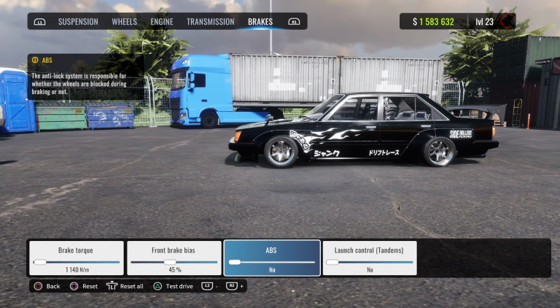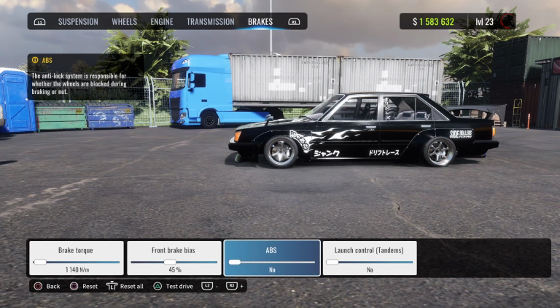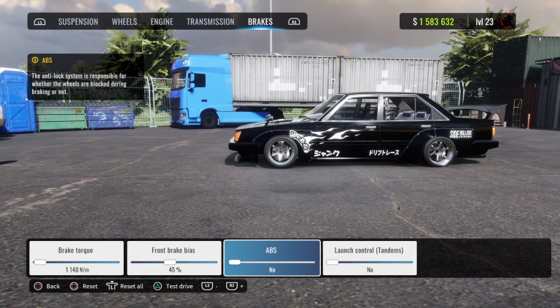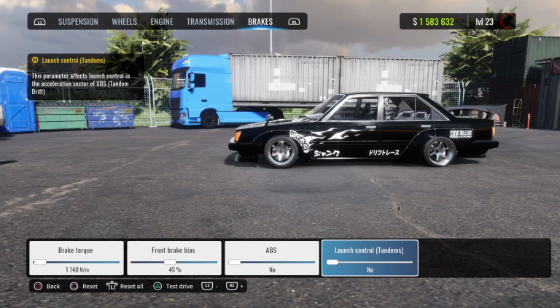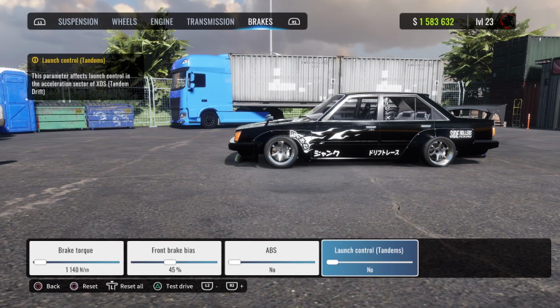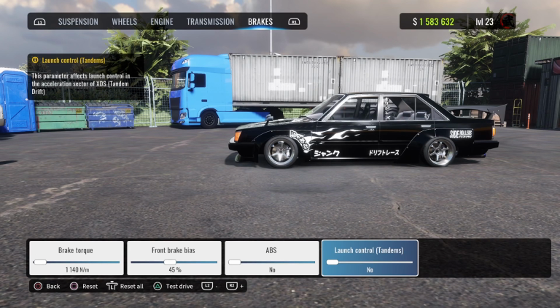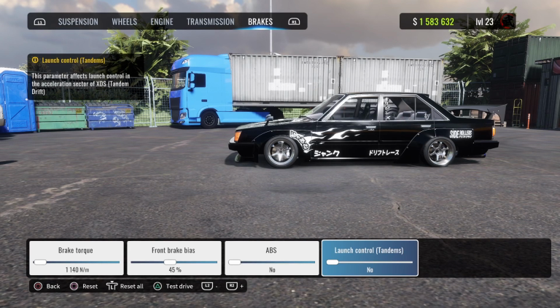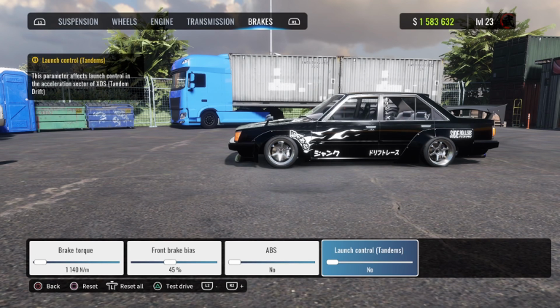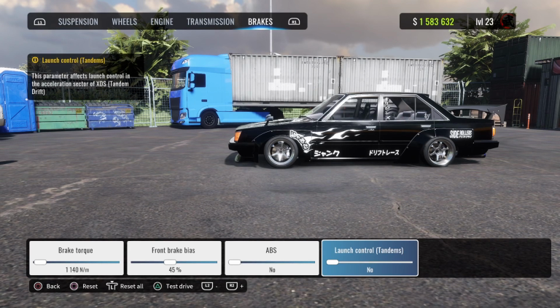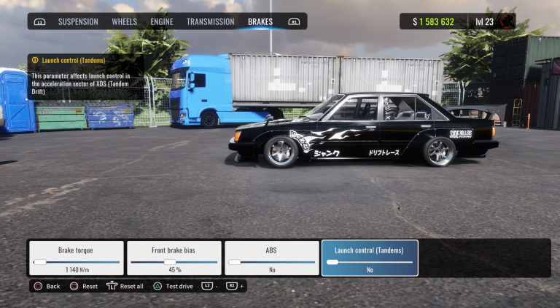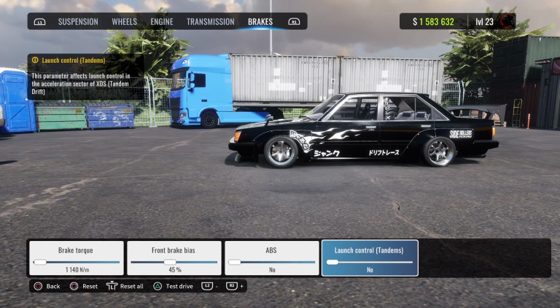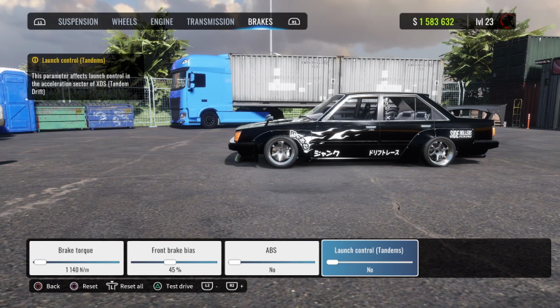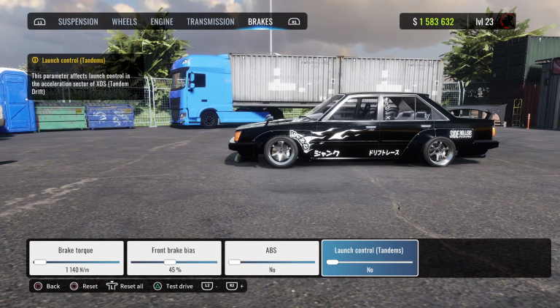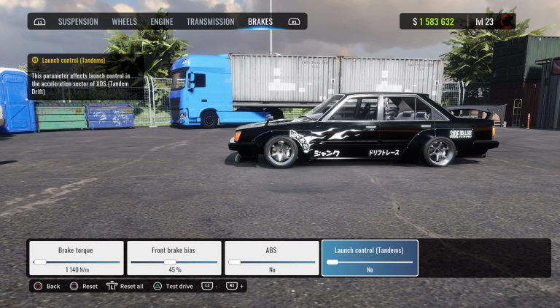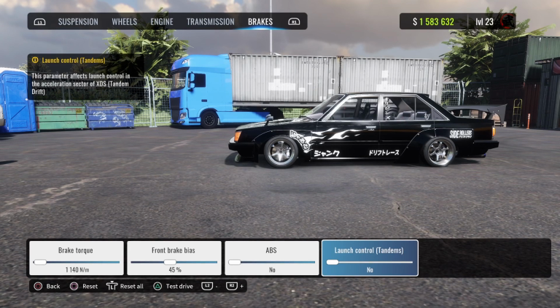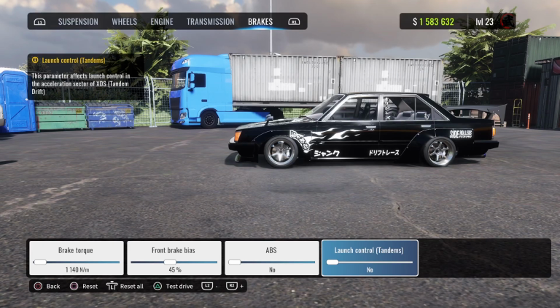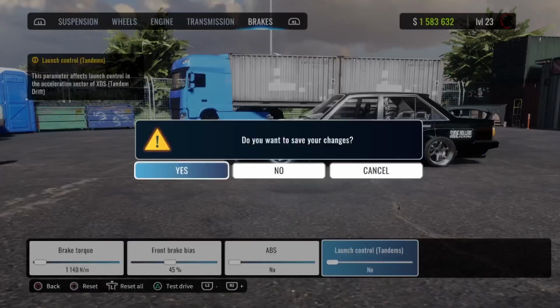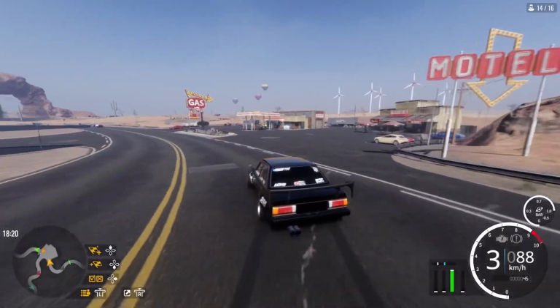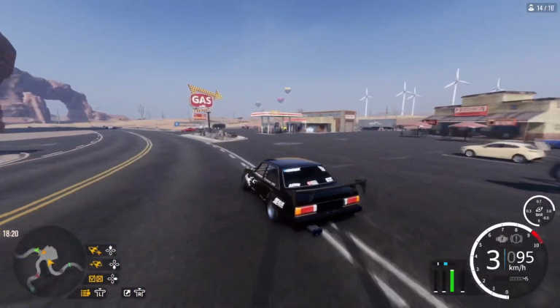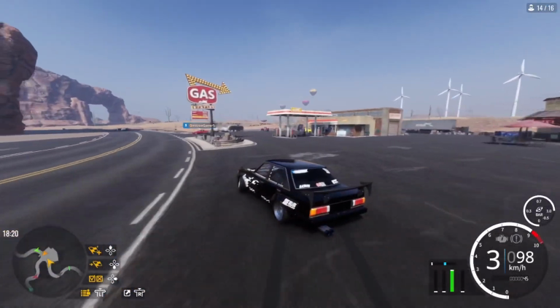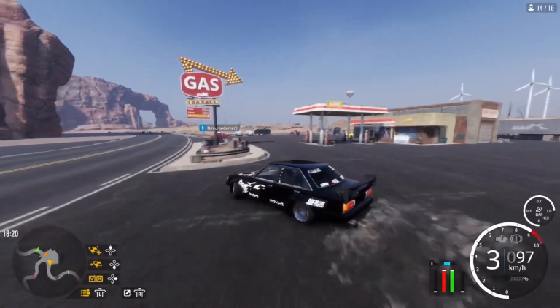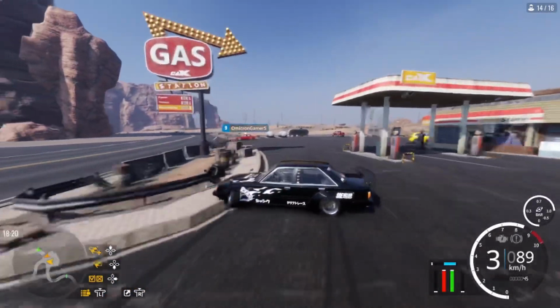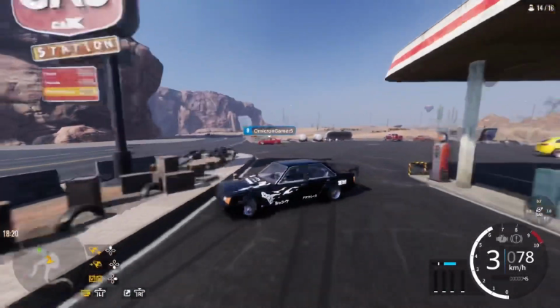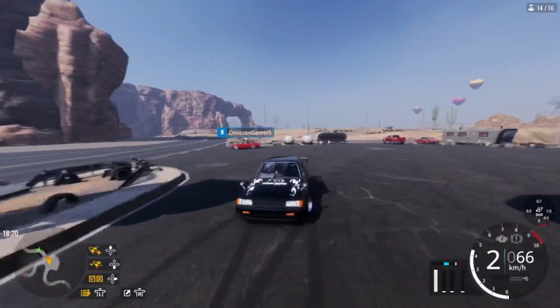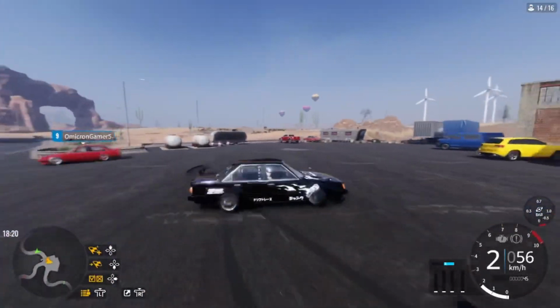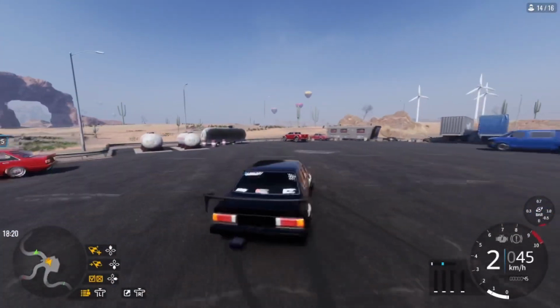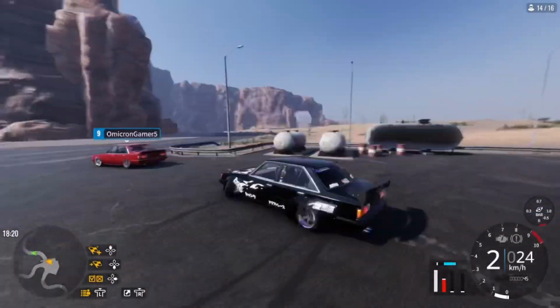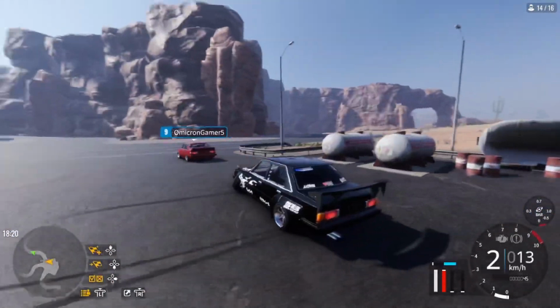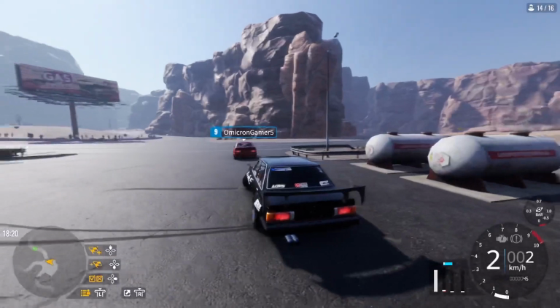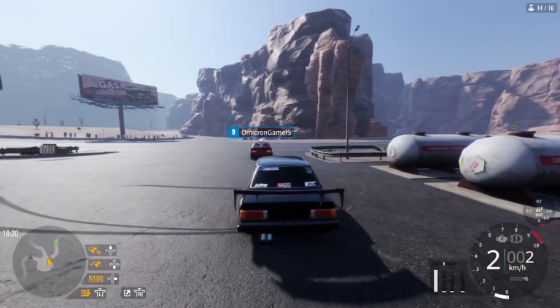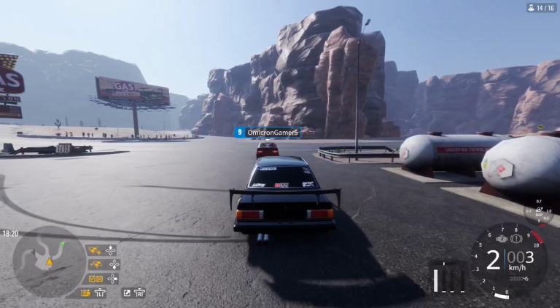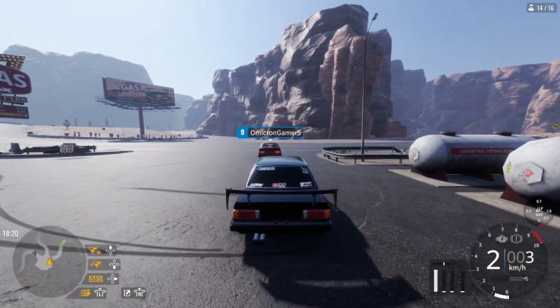No ABS and no launch control either. Let's get into a lobby — hopefully we can get a tandem or something. As usual we are on Red Rock. There's really no other server to be on other than Red Rock to be honest.